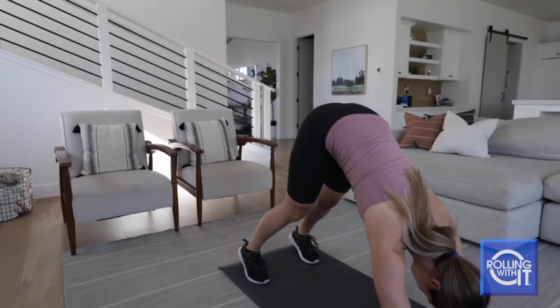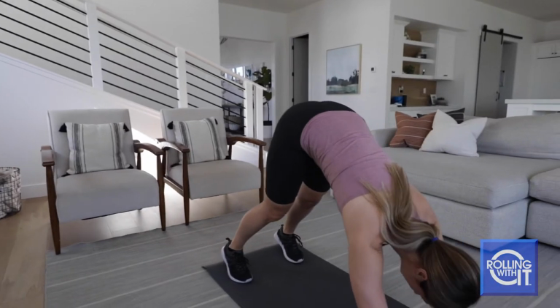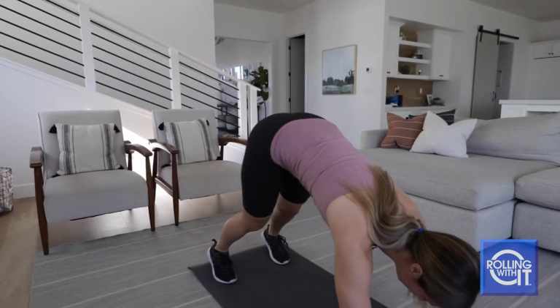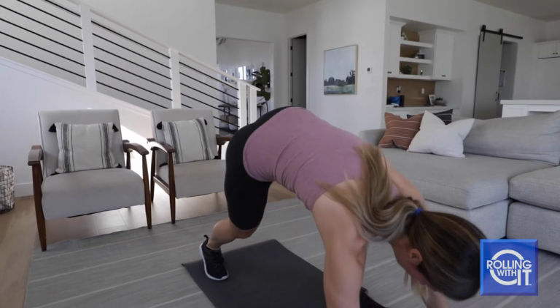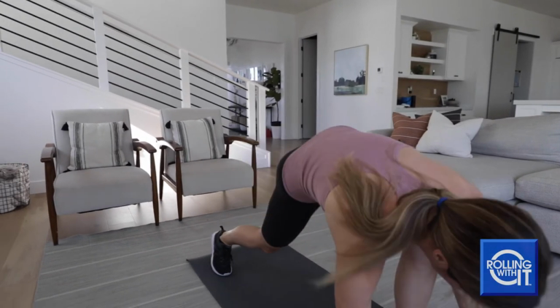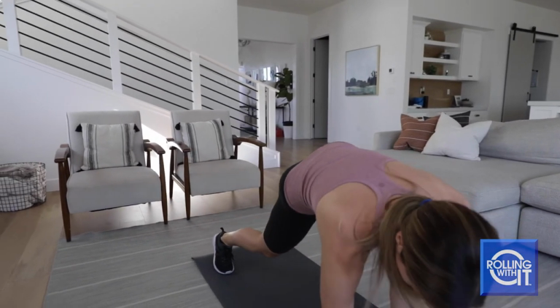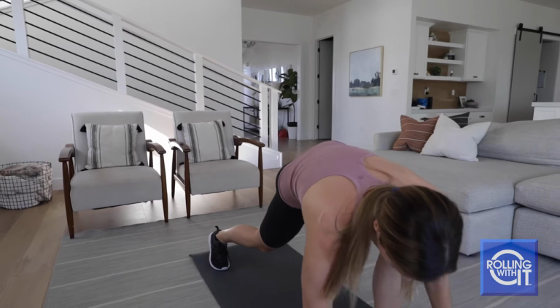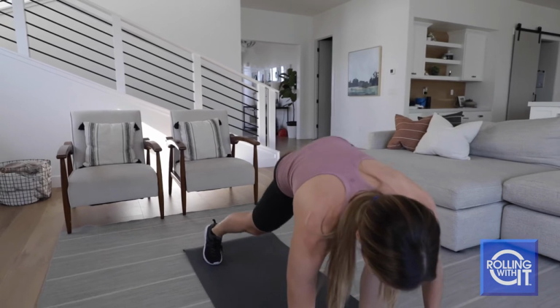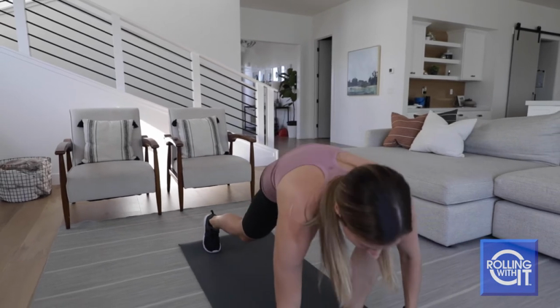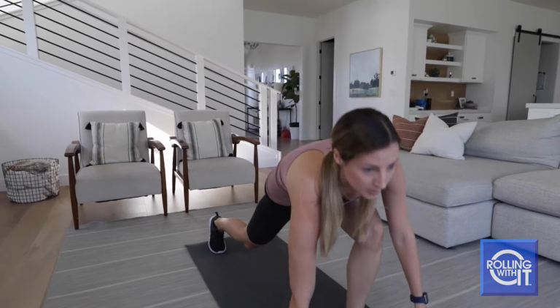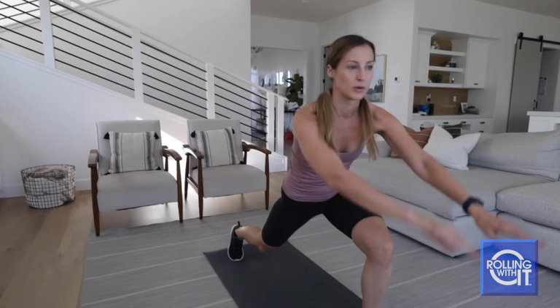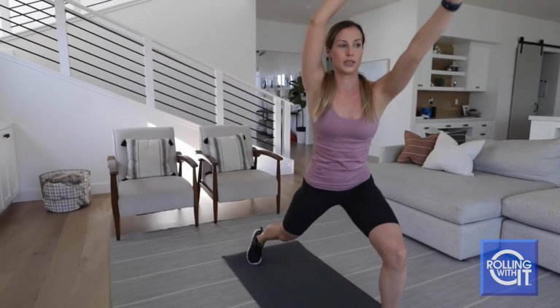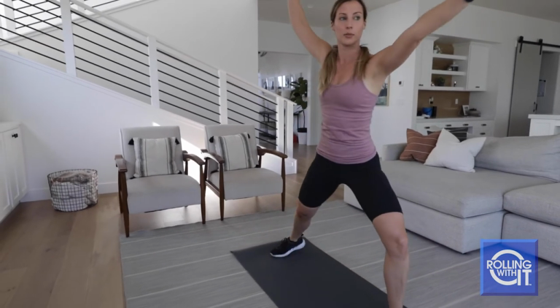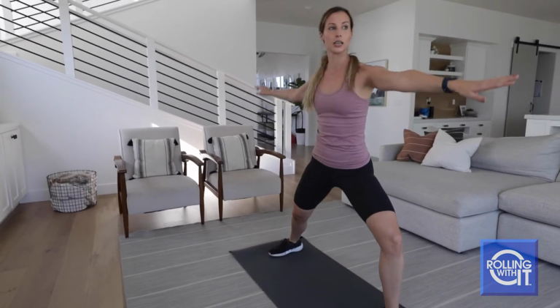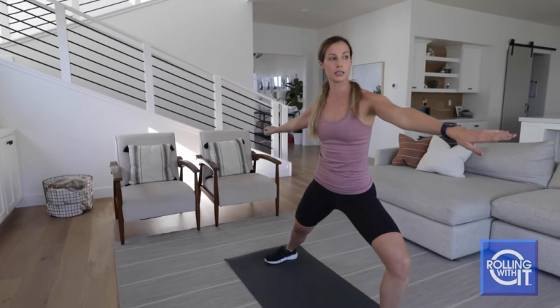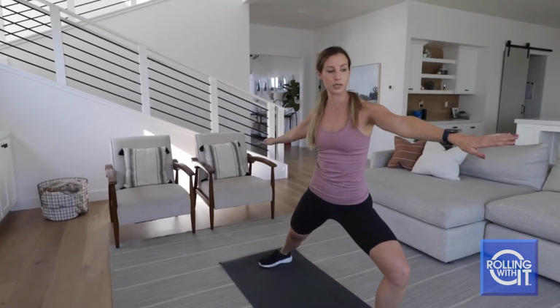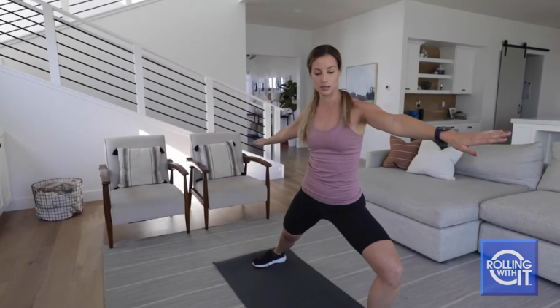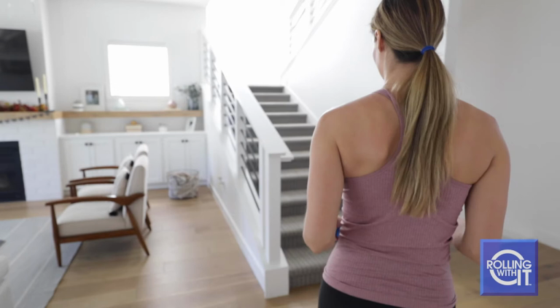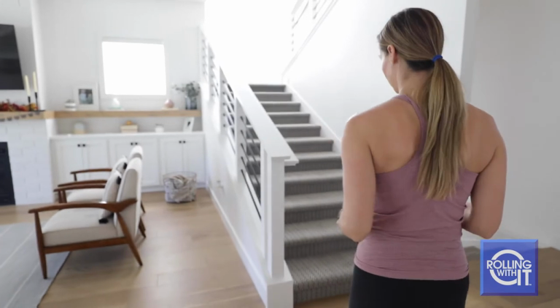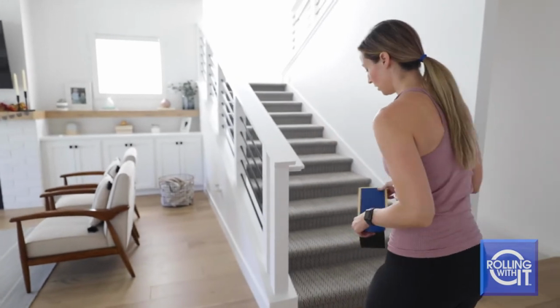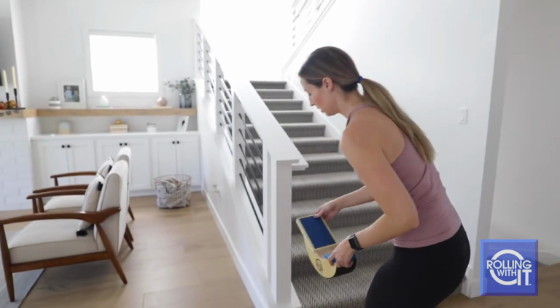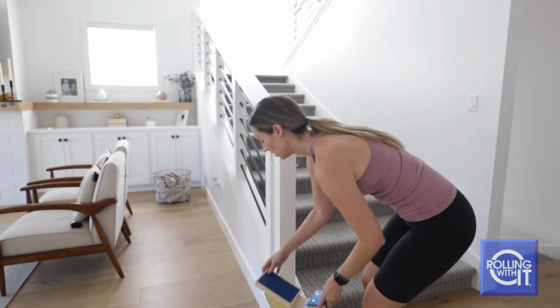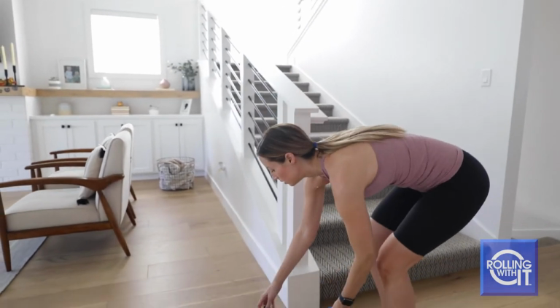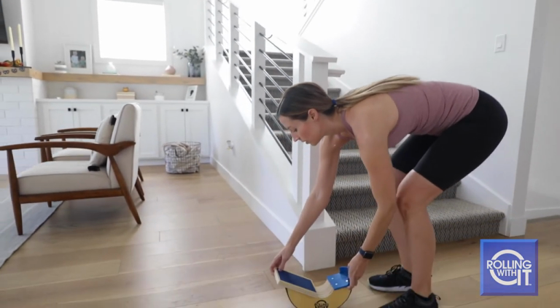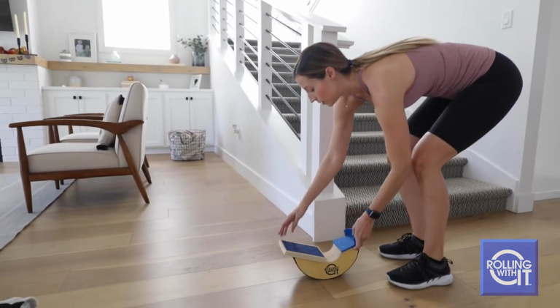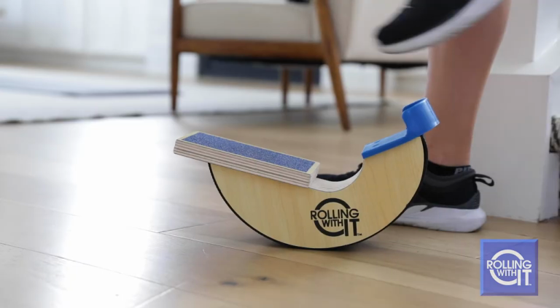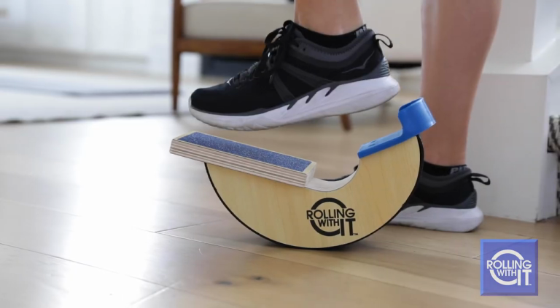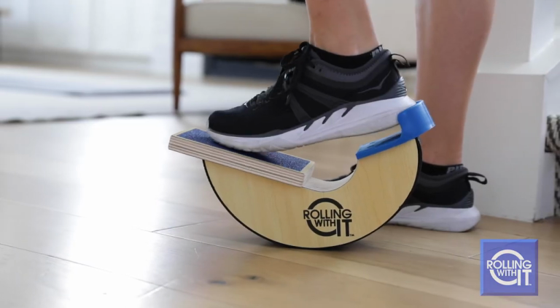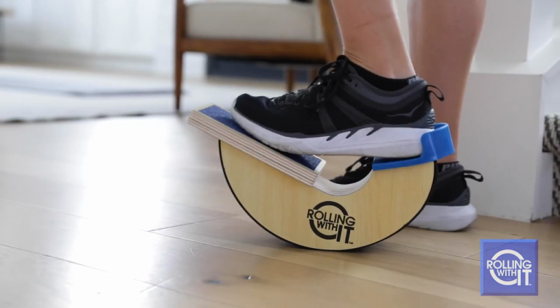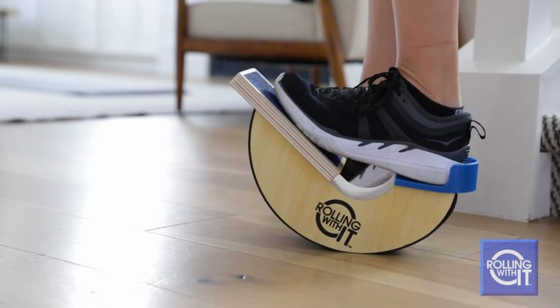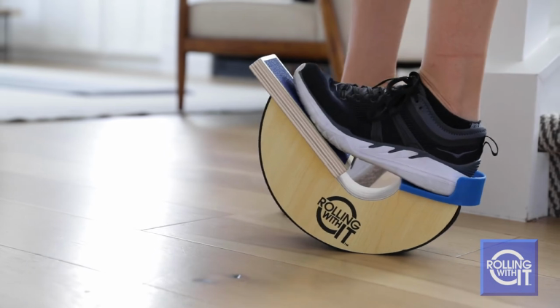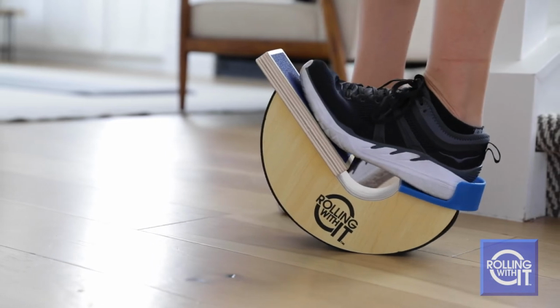Good stretching is the key to help avoid these common injuries. As our bodies age, it is even more important that we stretch well. Using the Rolling with it Foot Rocker strengthens muscles and increases flexibility in your lower legs, feet and ankles.